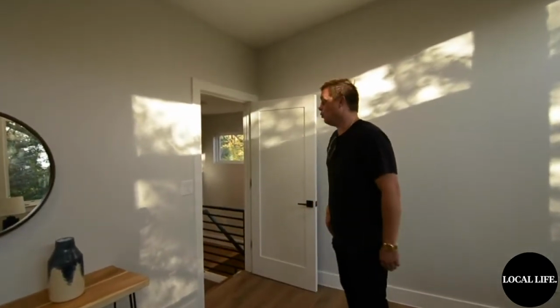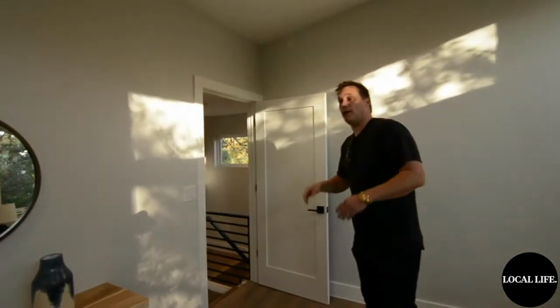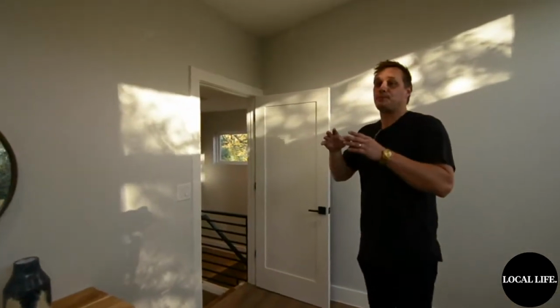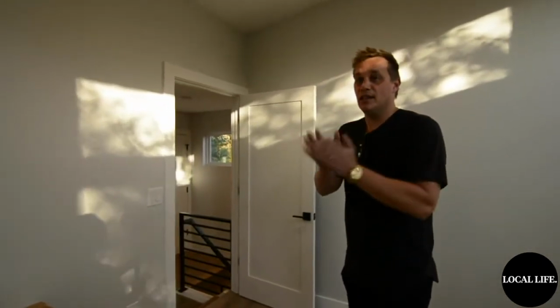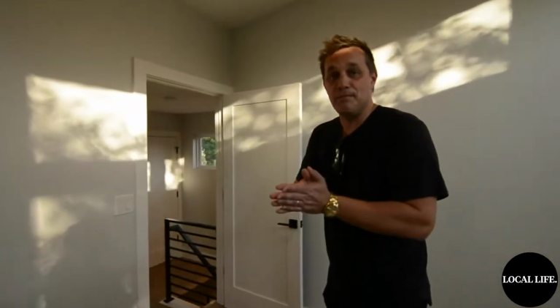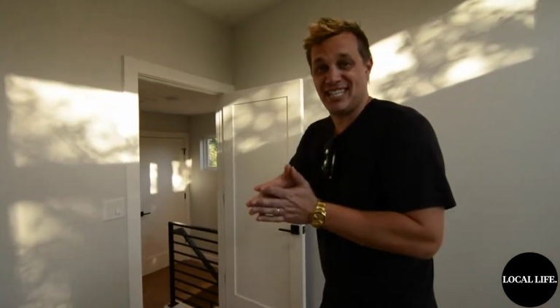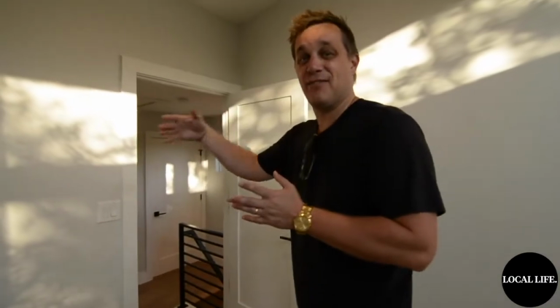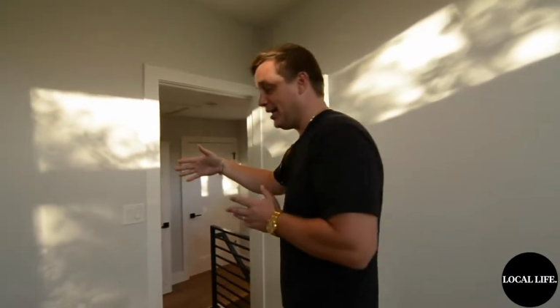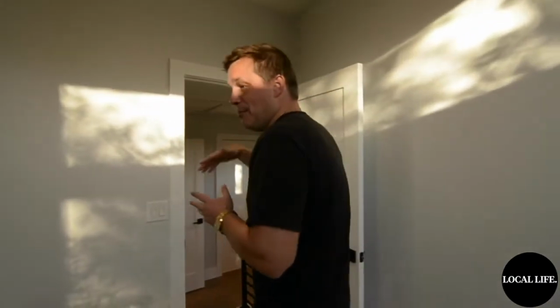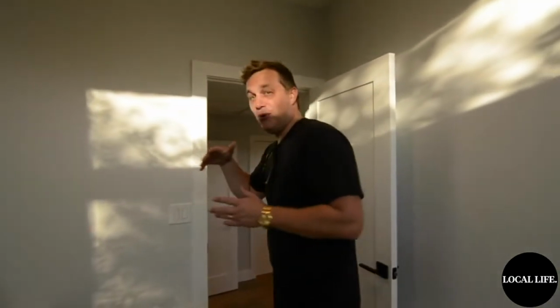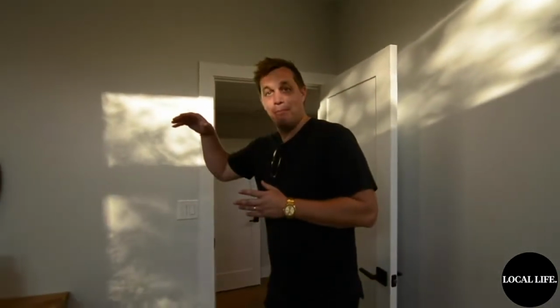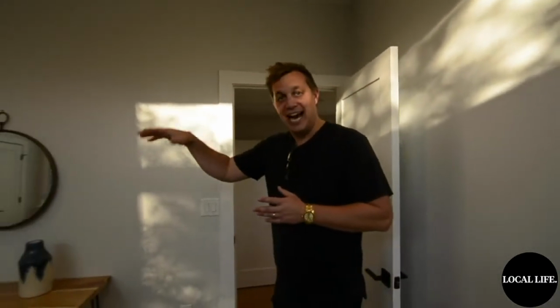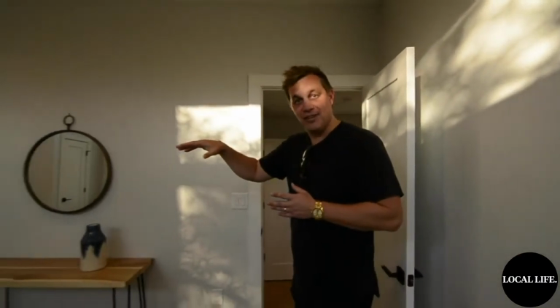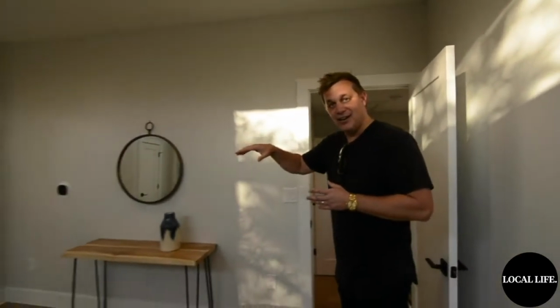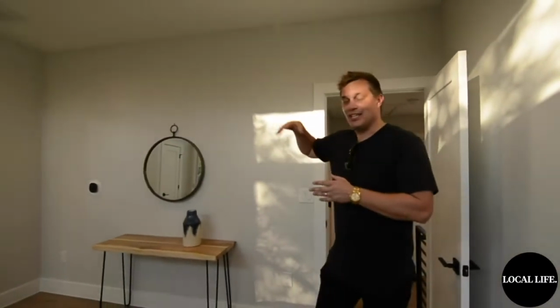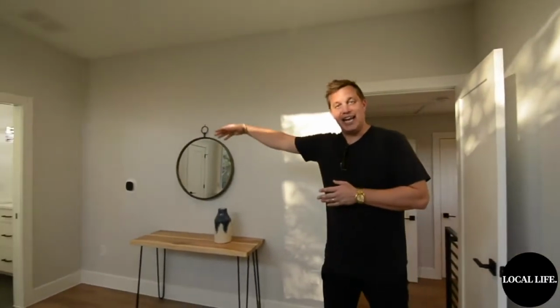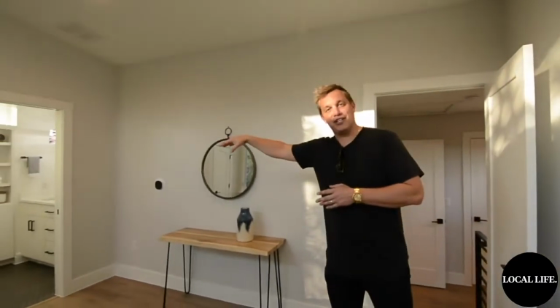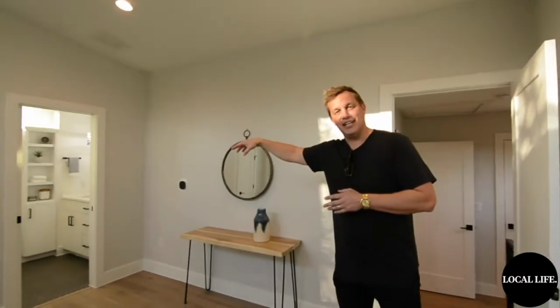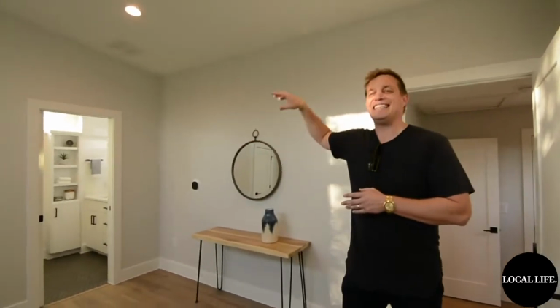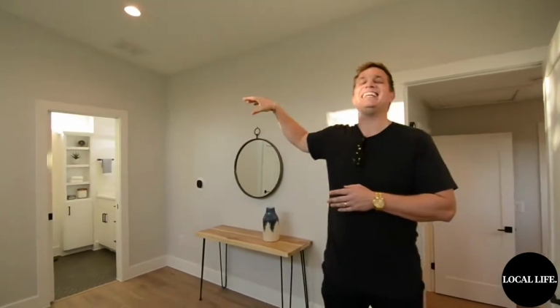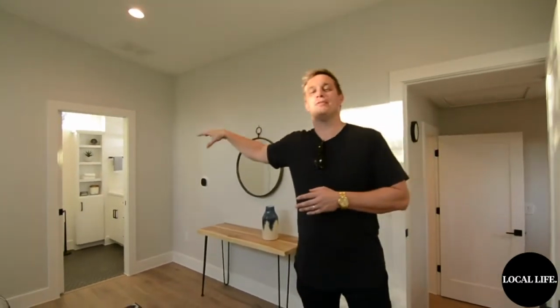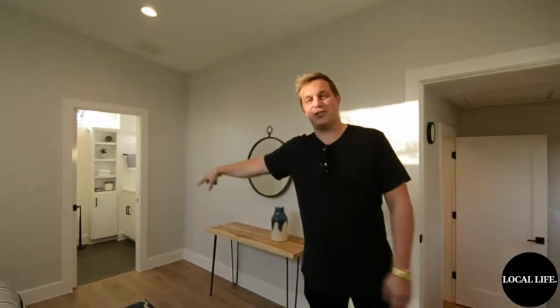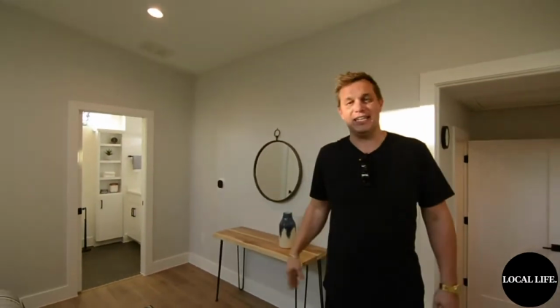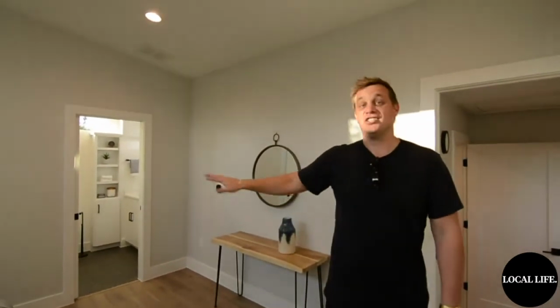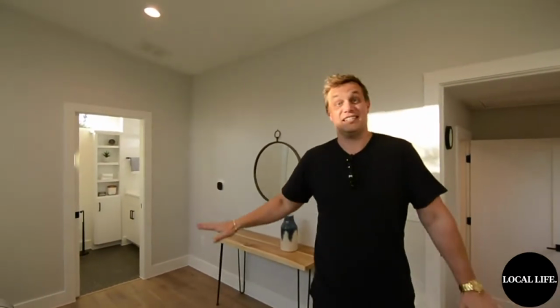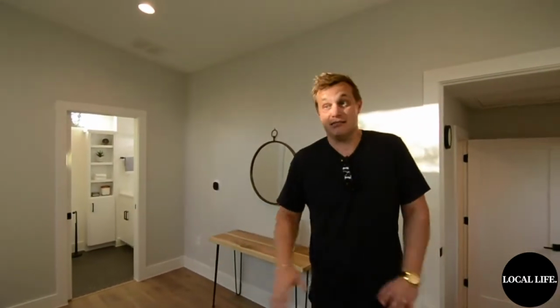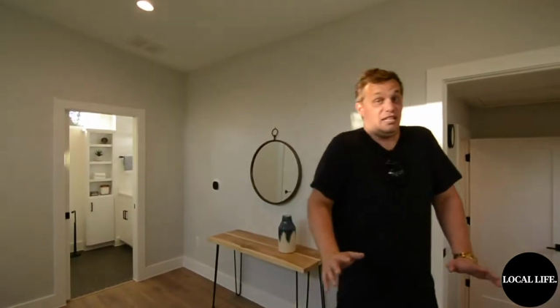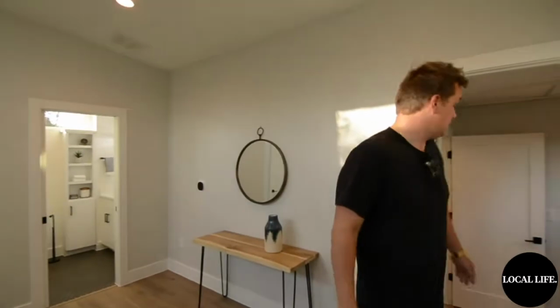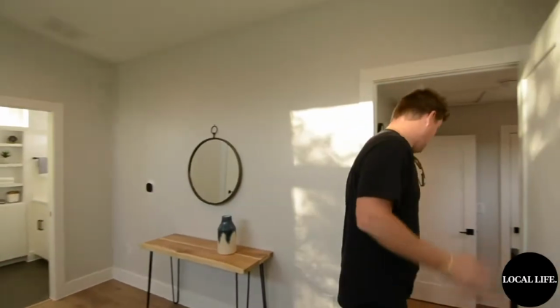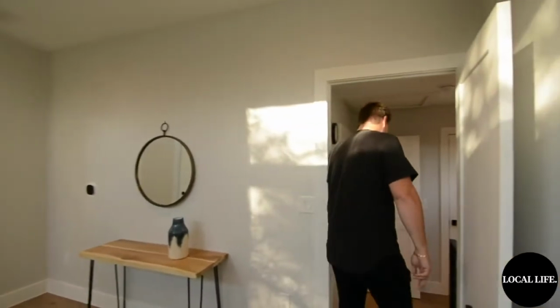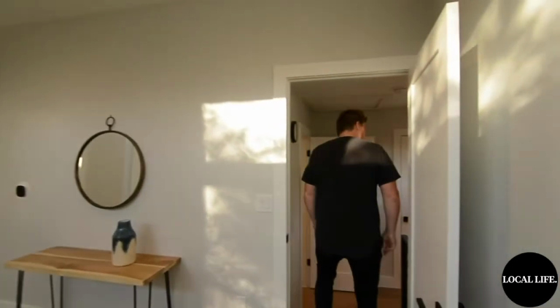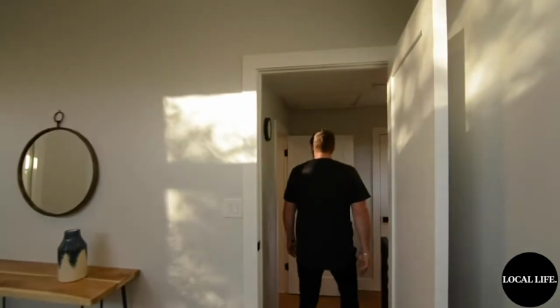We are leaps and bounds ahead of the market, but no one's ever built a house over here with a detached casita that's 800 plus square feet. Just doesn't exist. So come on, let's go check that out.